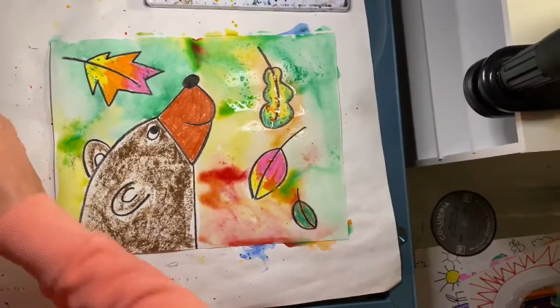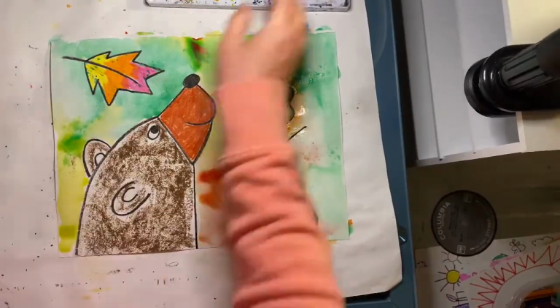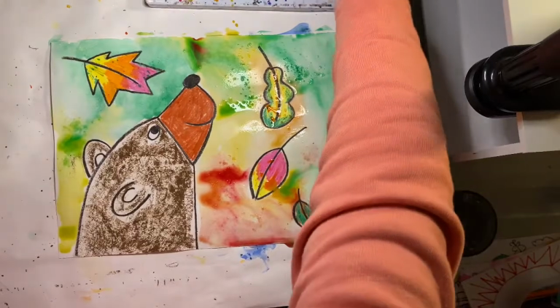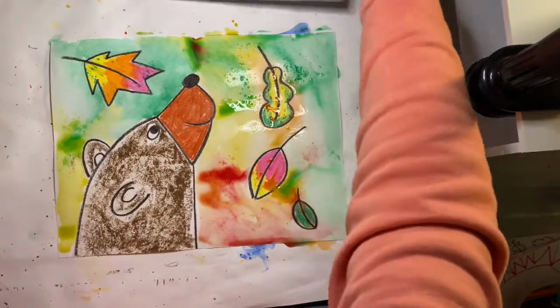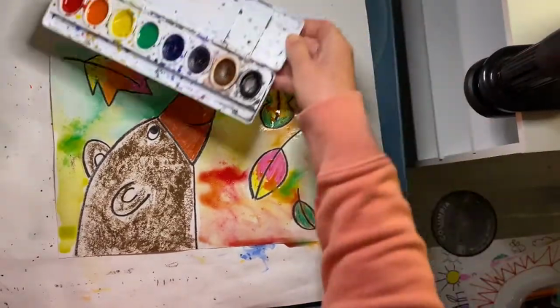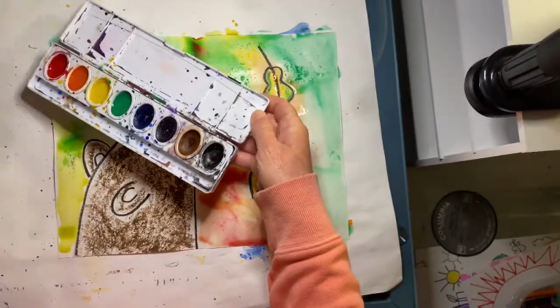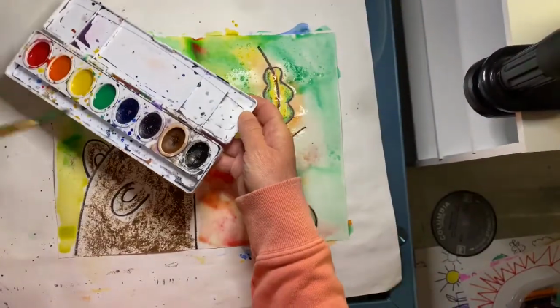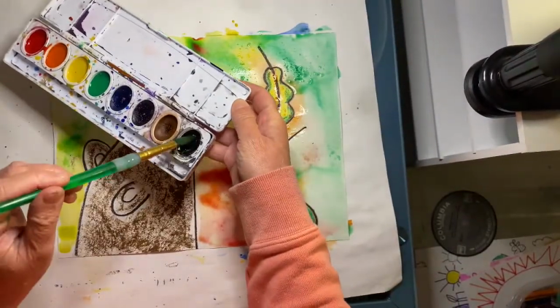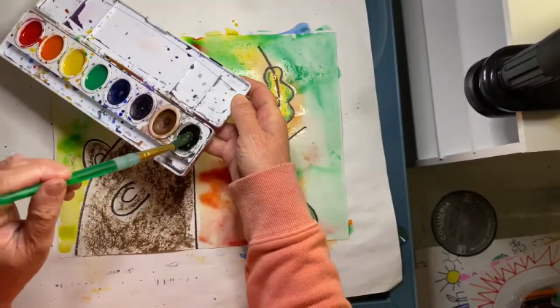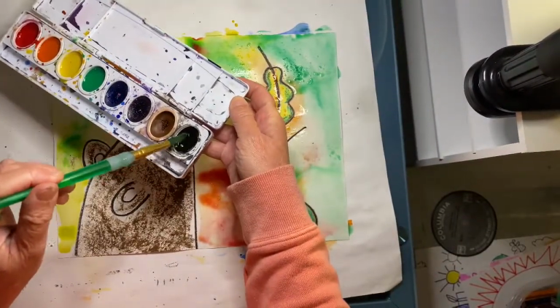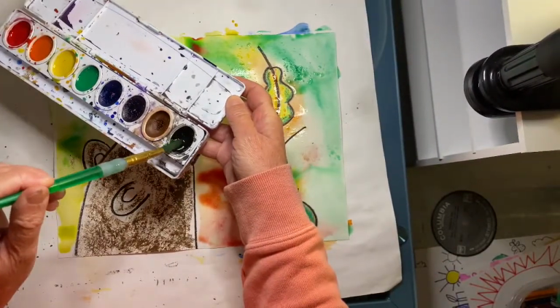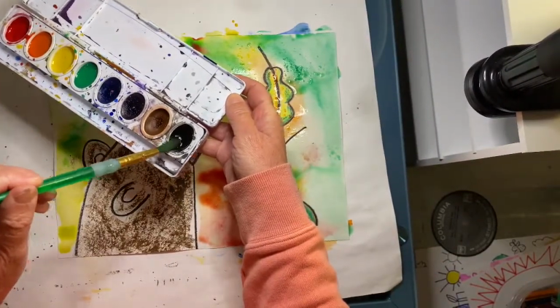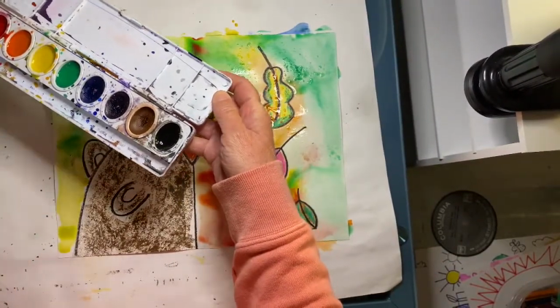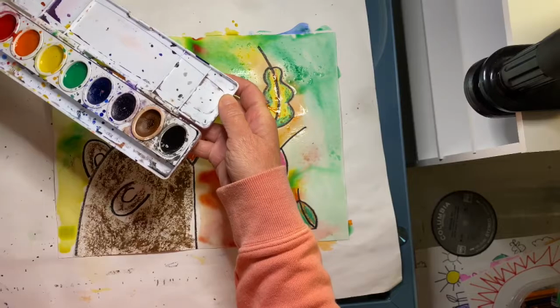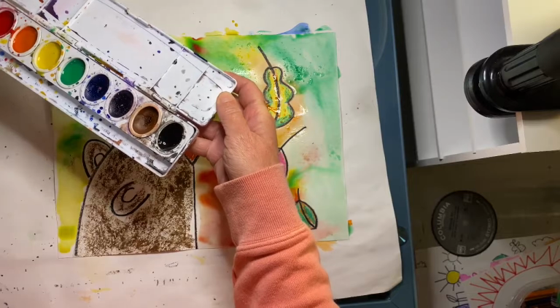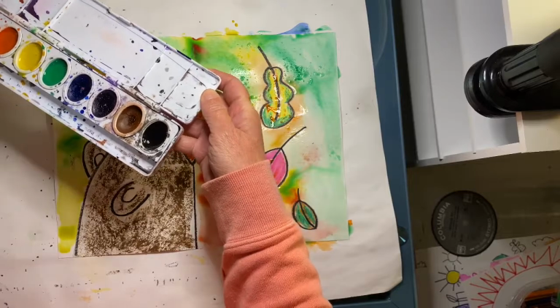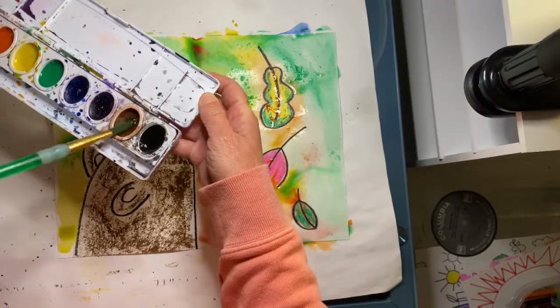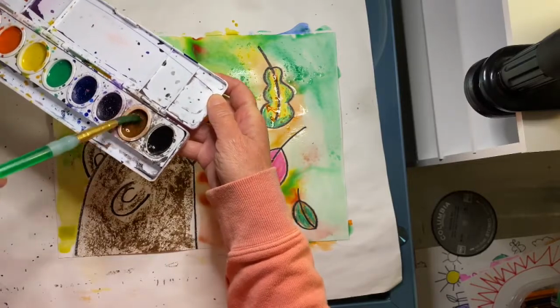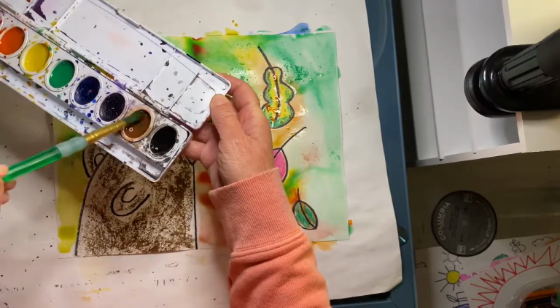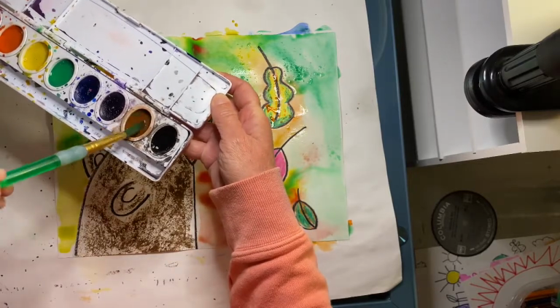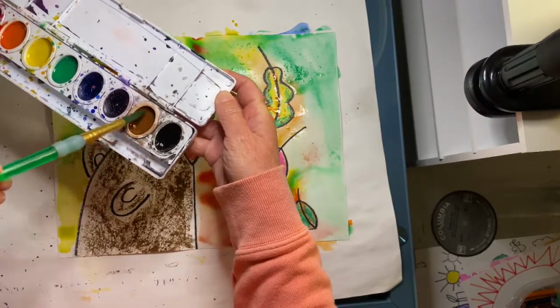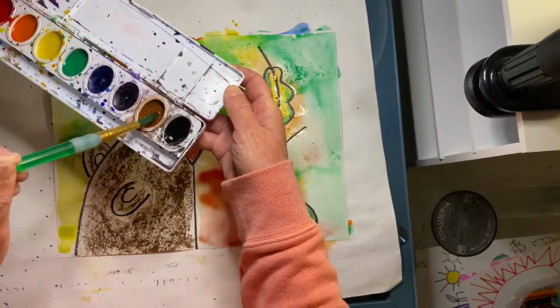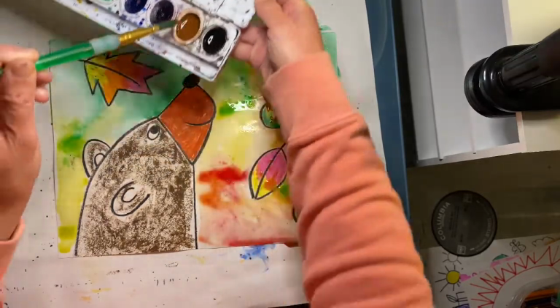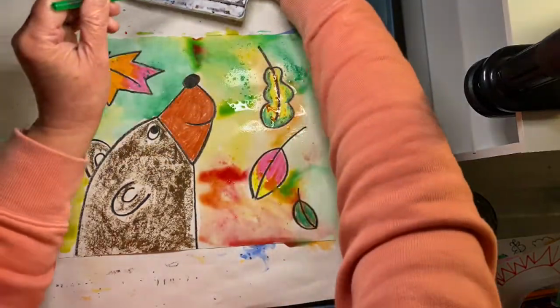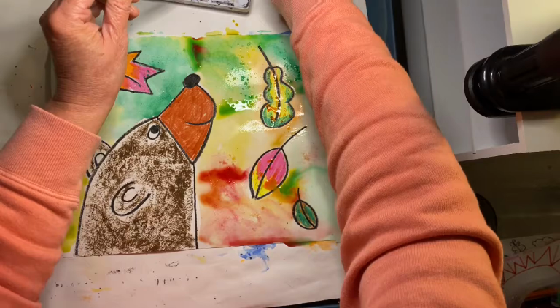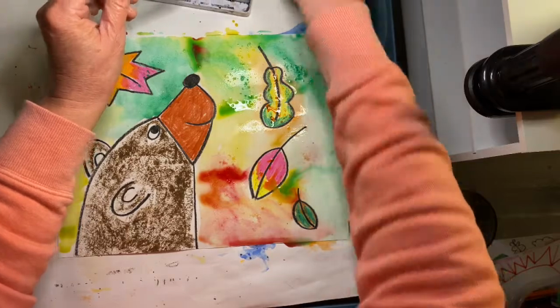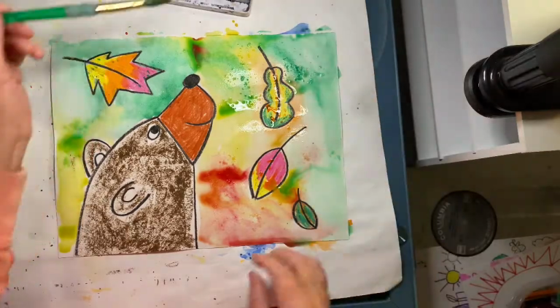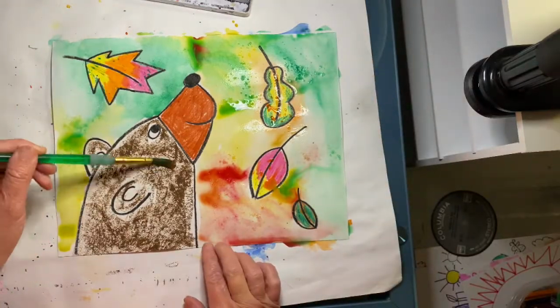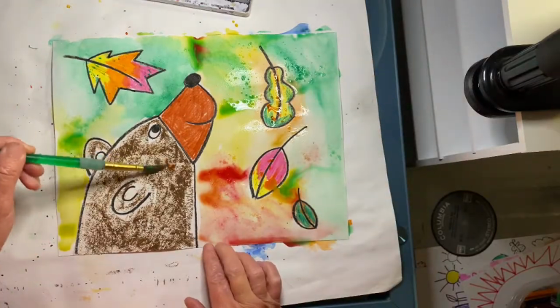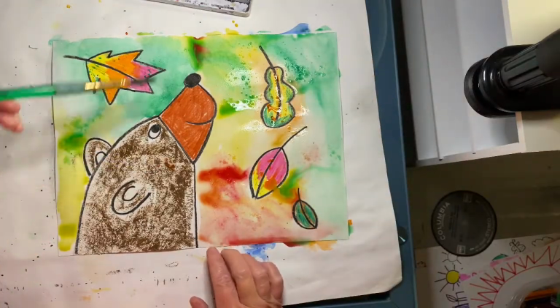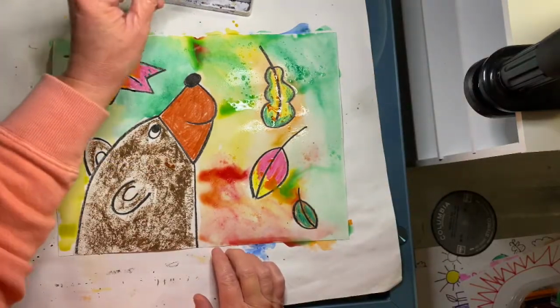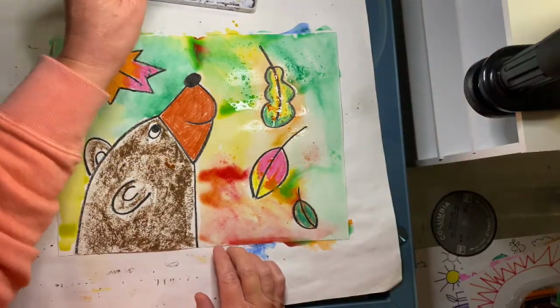The last step is to paint the bear. We will be waking up the black and the brown by adding the water. Then we will be gently tickling the paint and applying it to the fur of the bear.